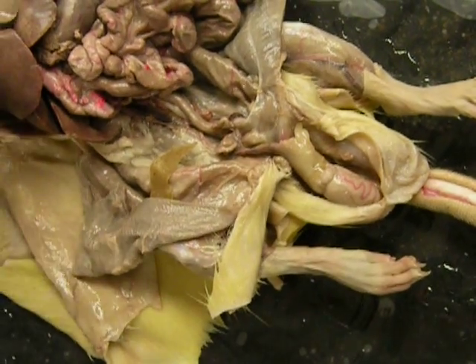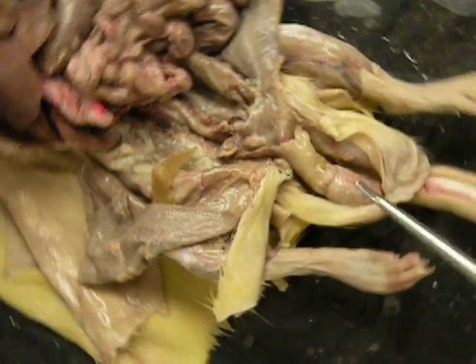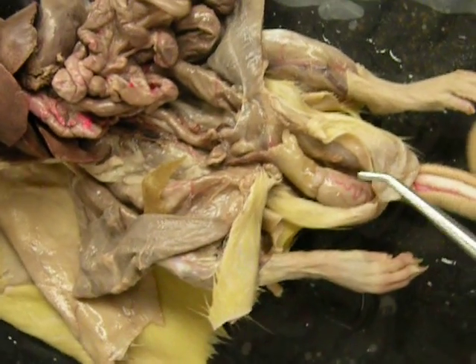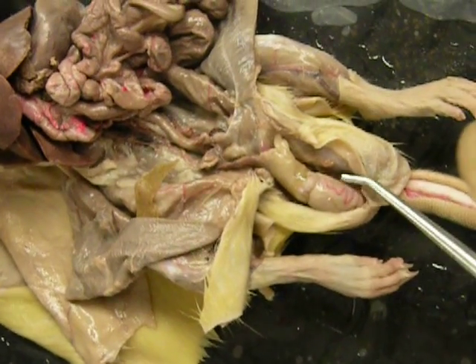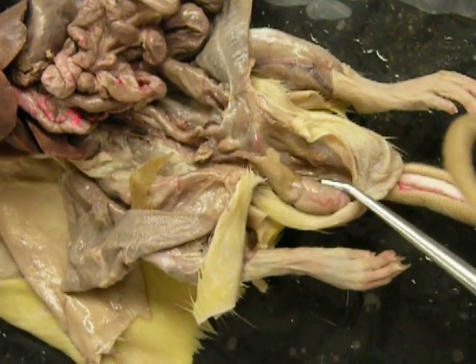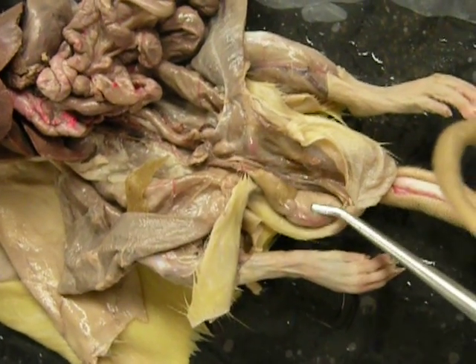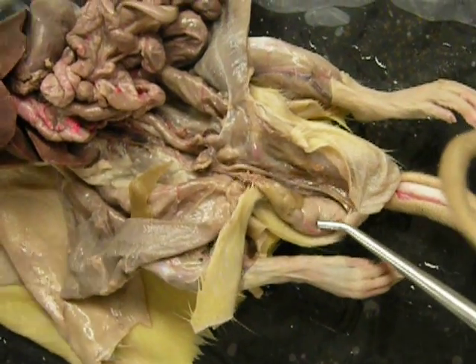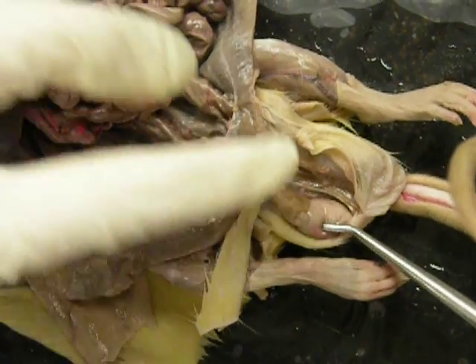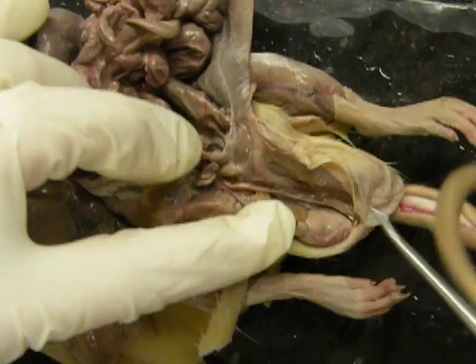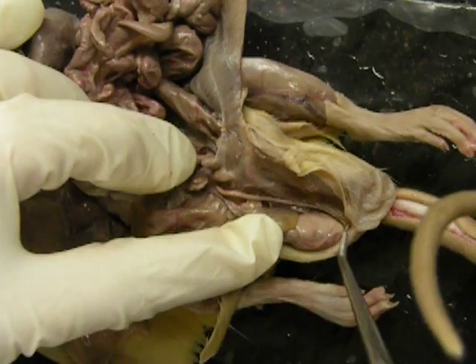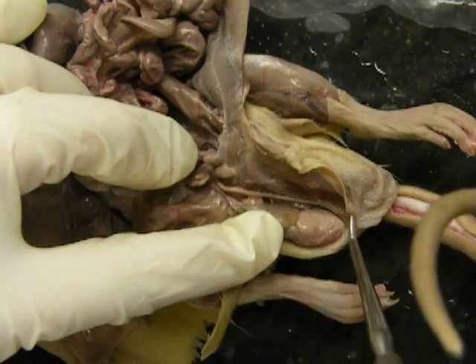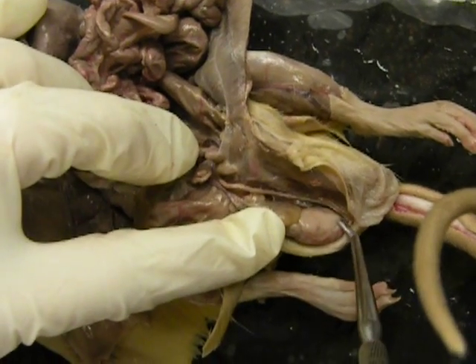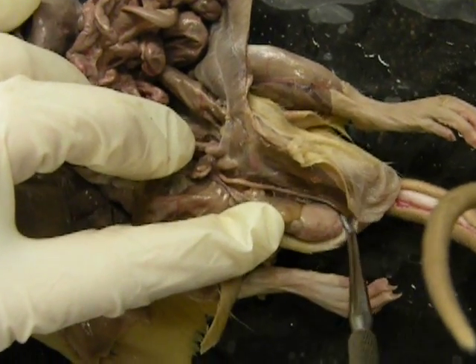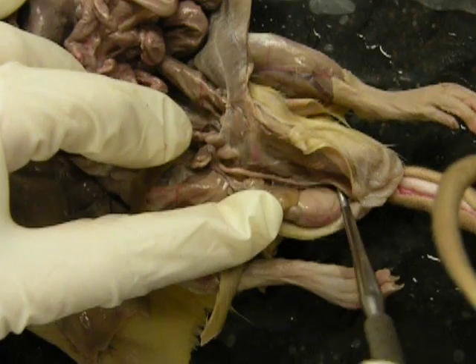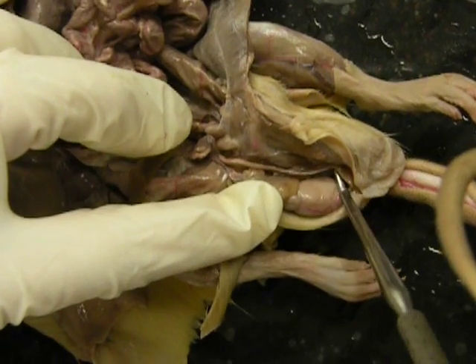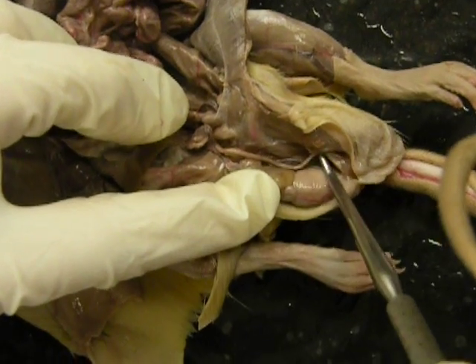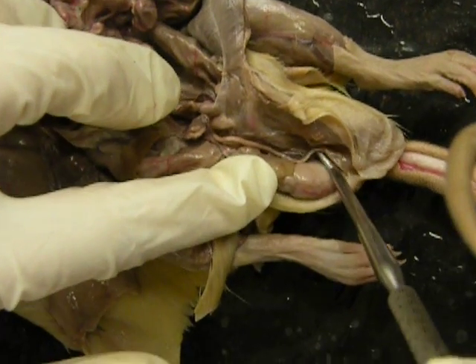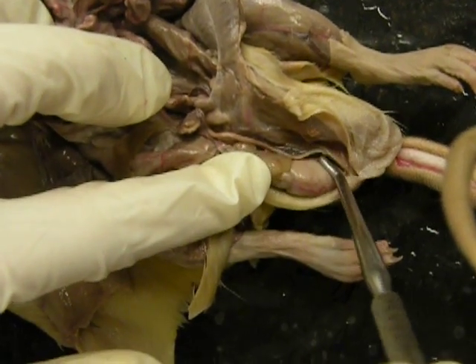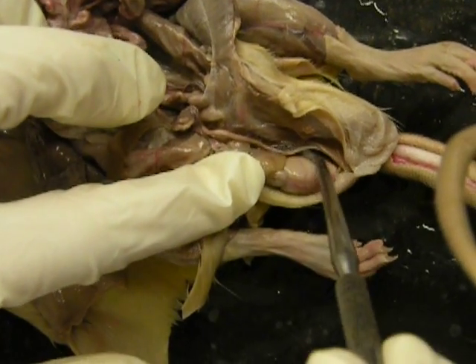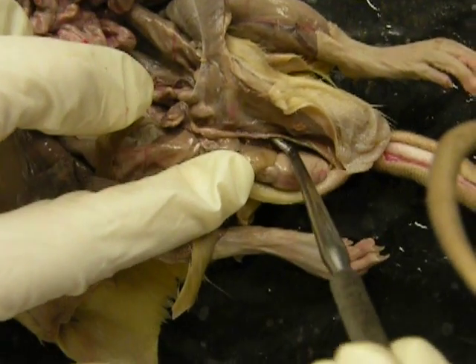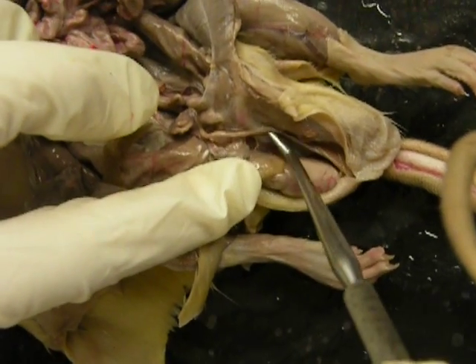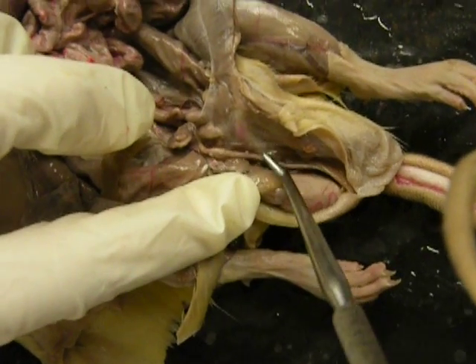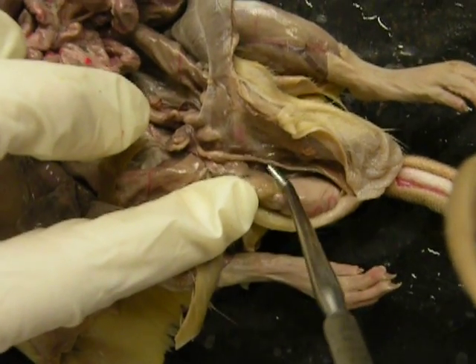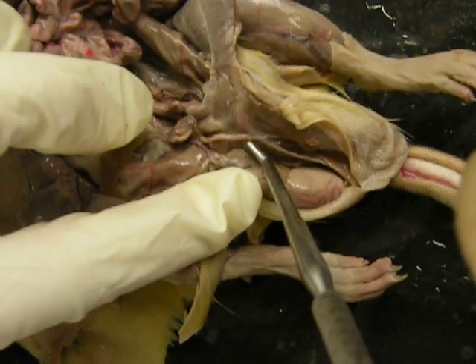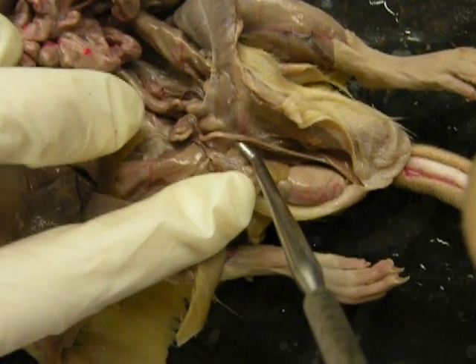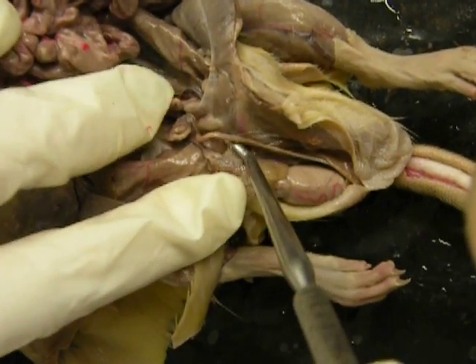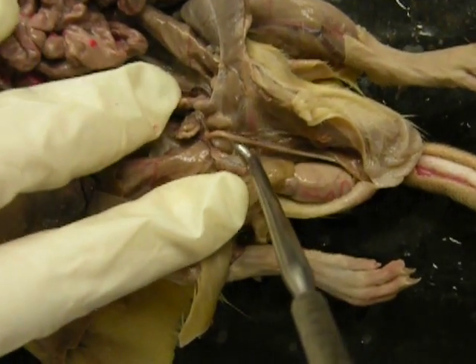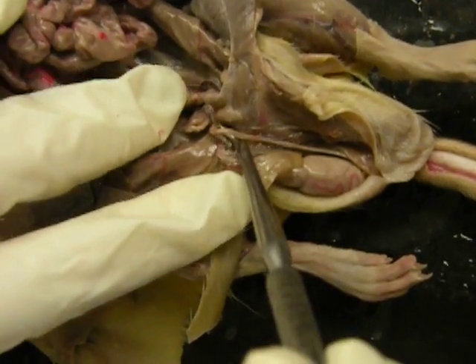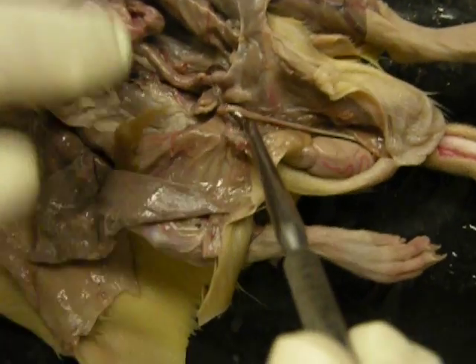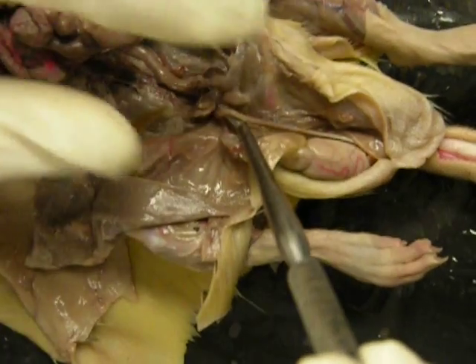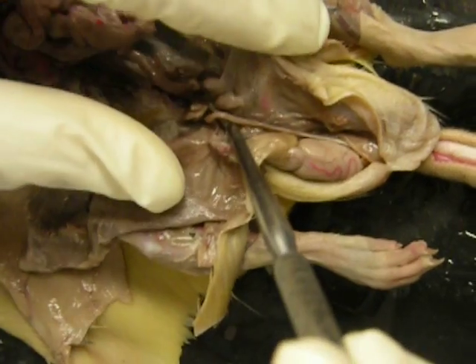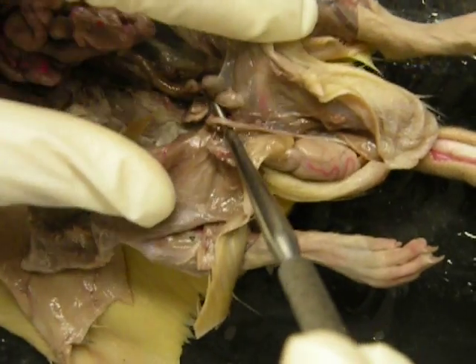If I move the testes over, I can follow the vas deferens, also known as the ductus deferens, all the way up, kind of near the bladder.